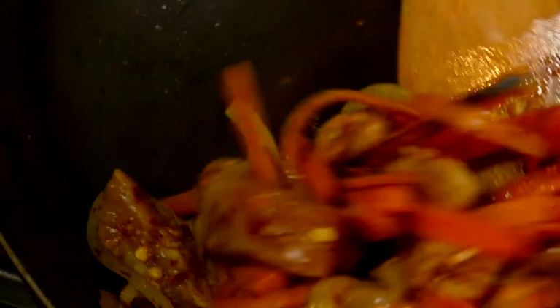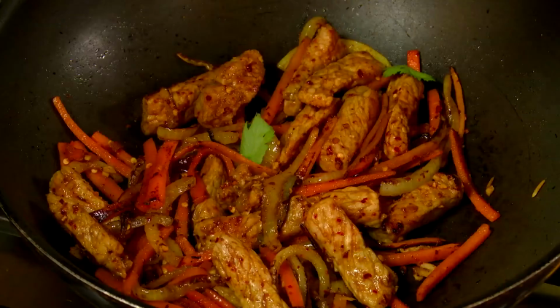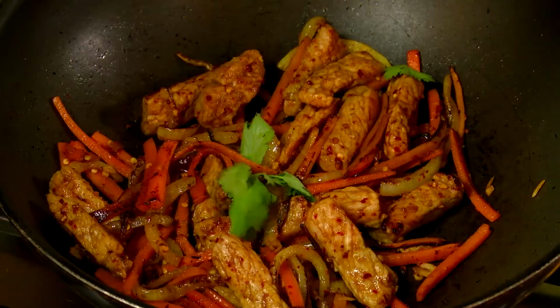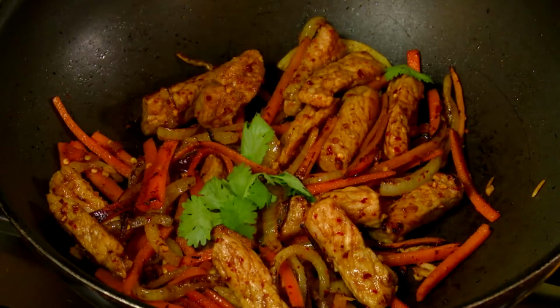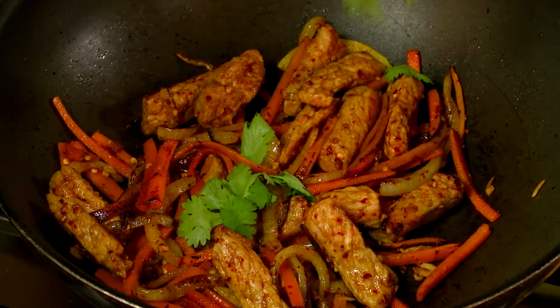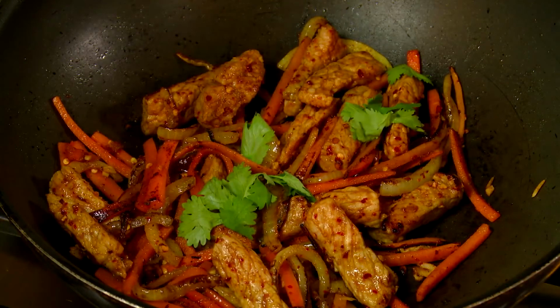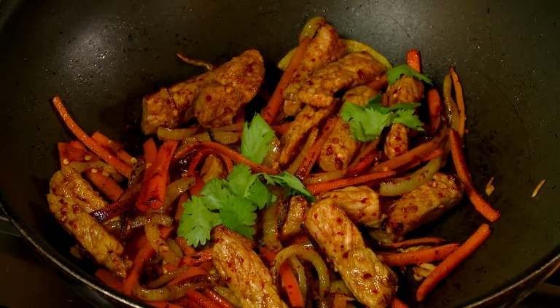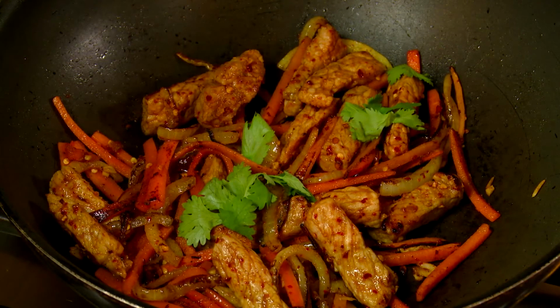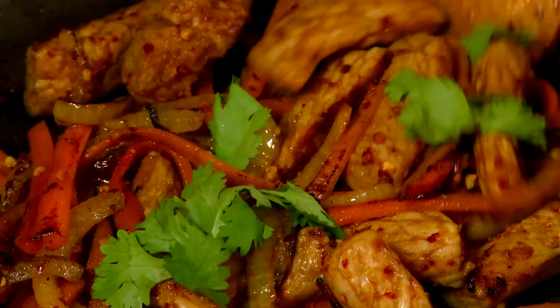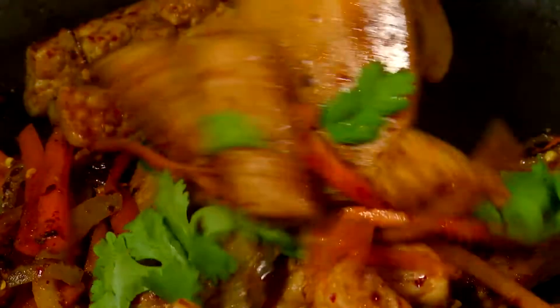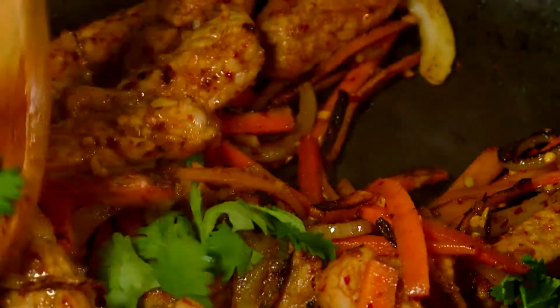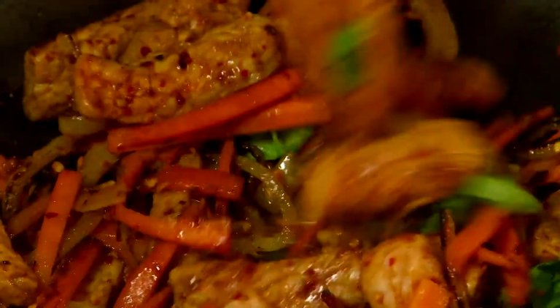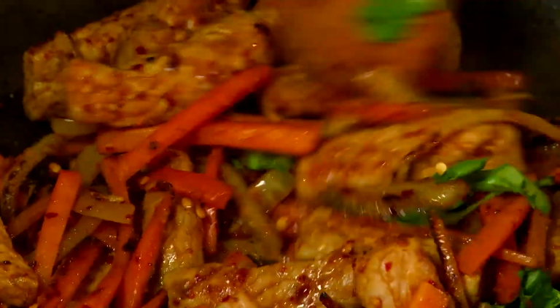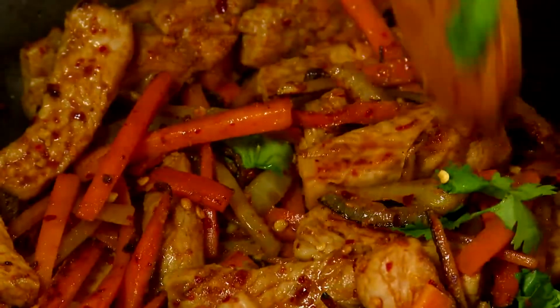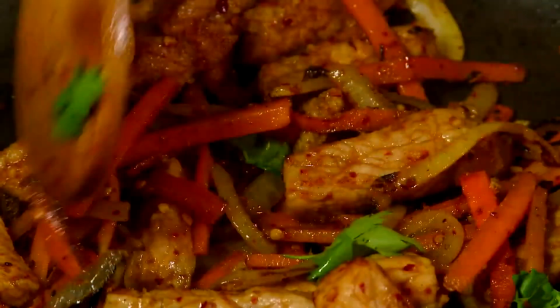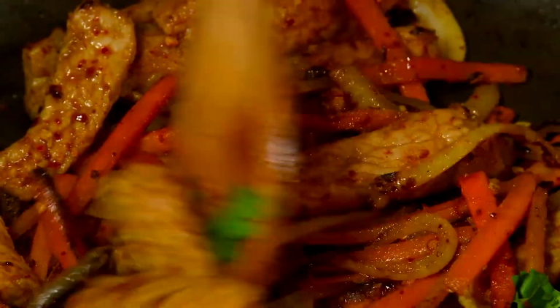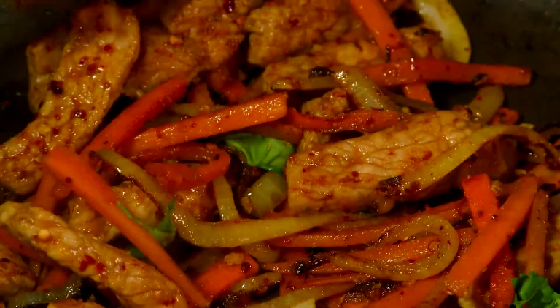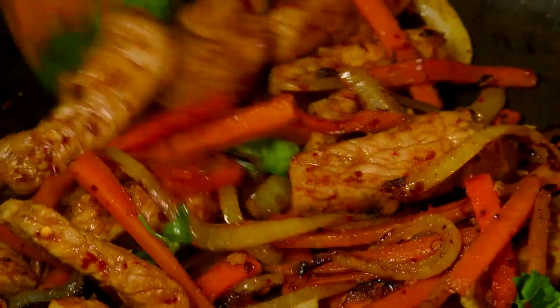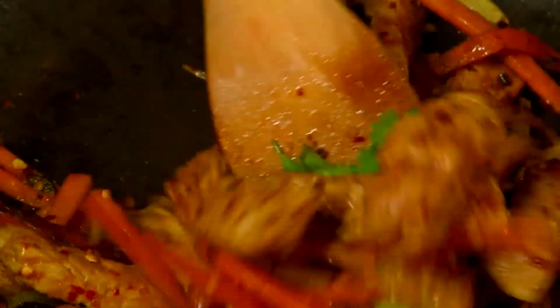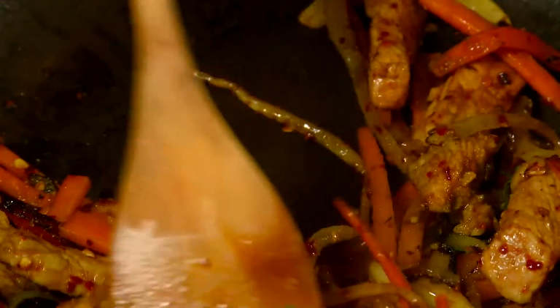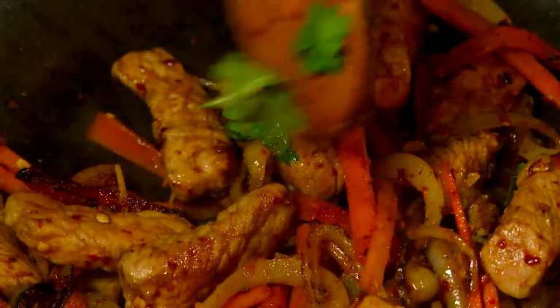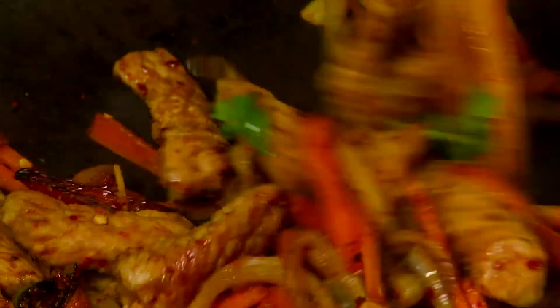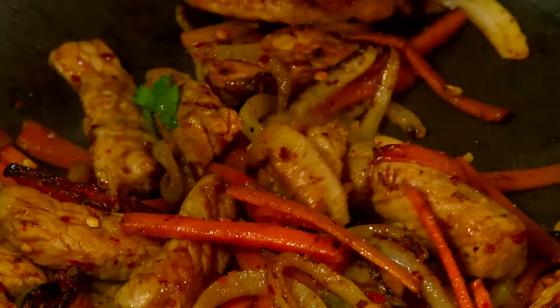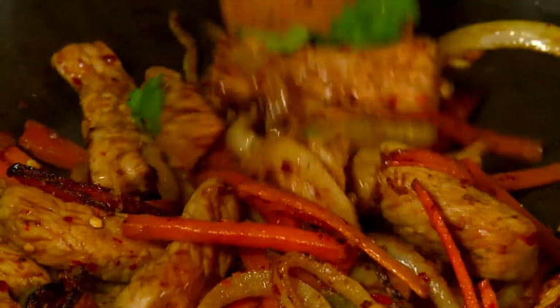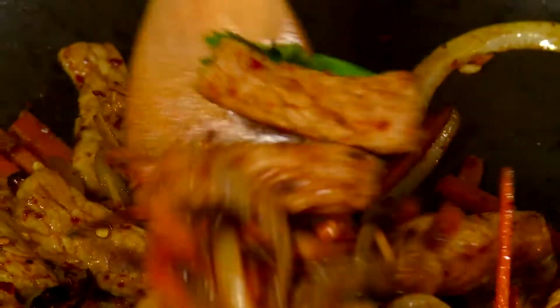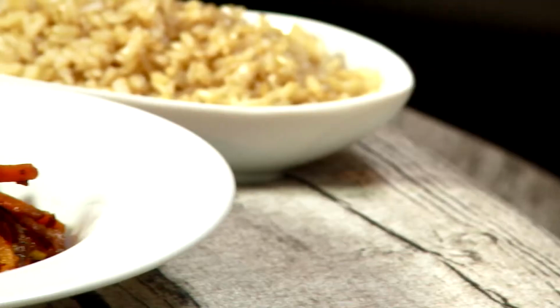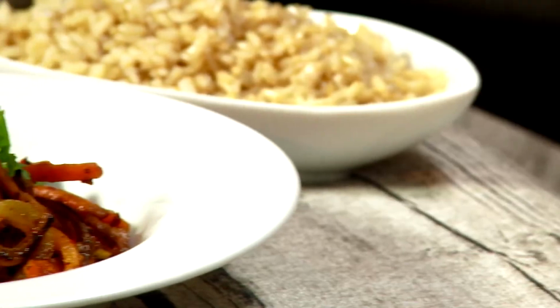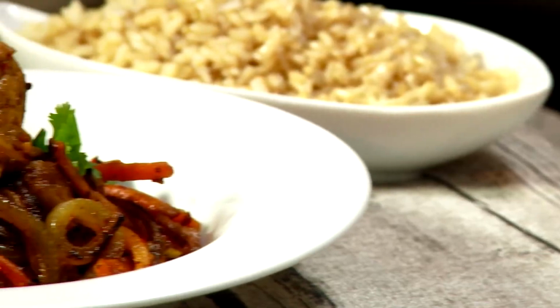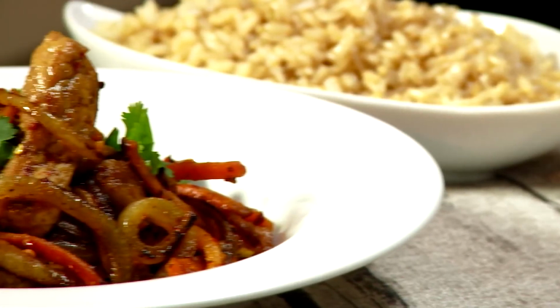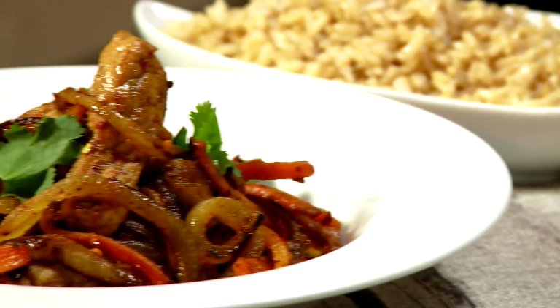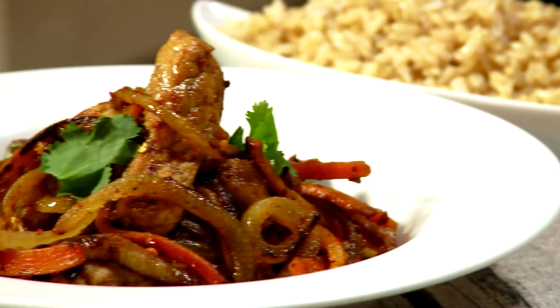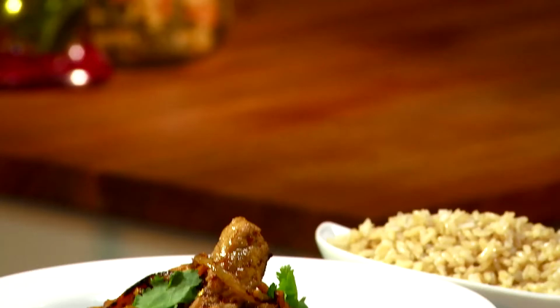Add coriander as garnish, stir until cooked through, and serve with the rice. This serves two adult portions.